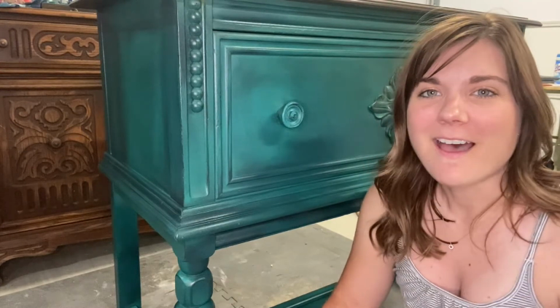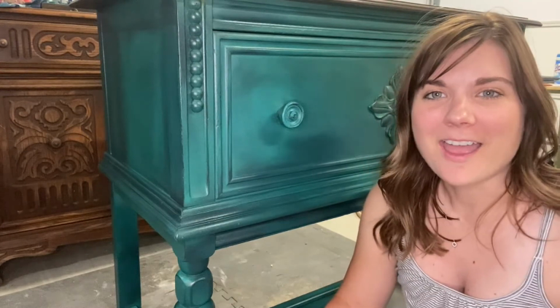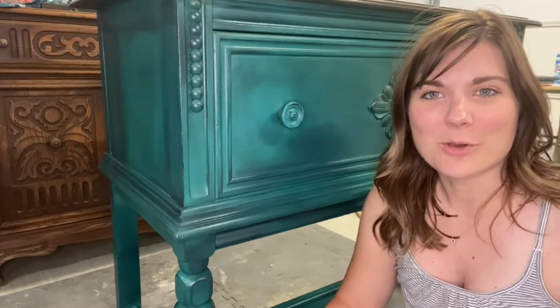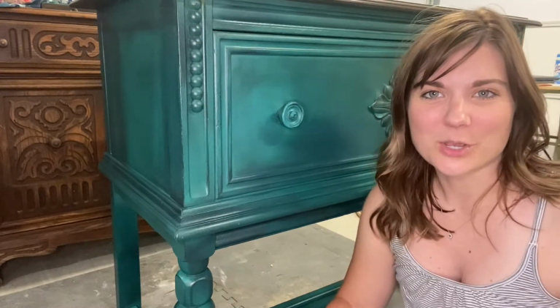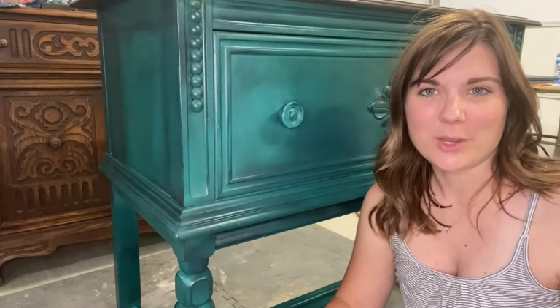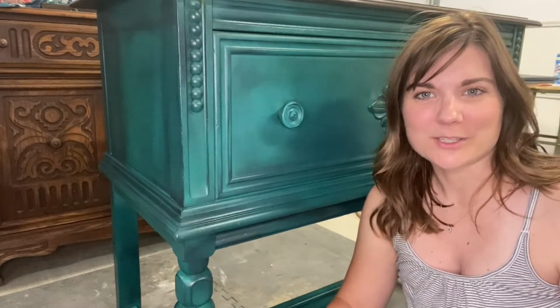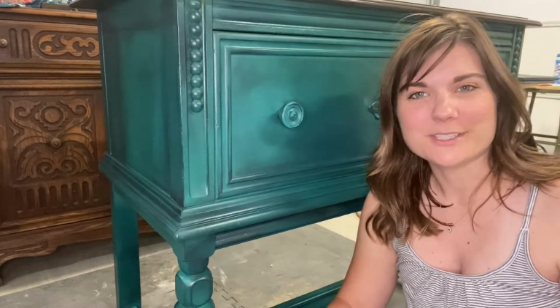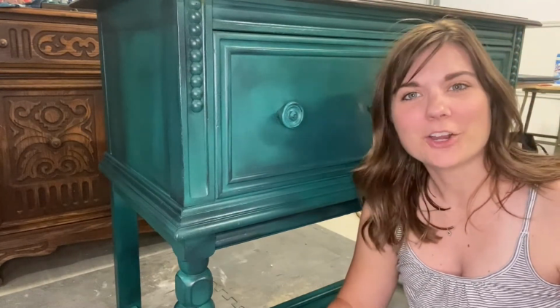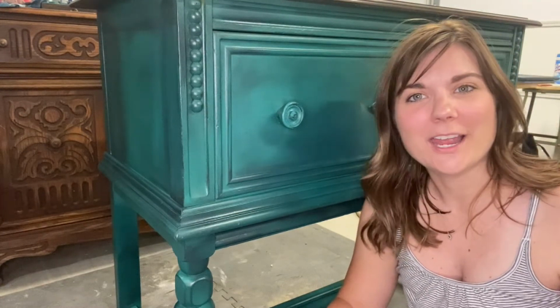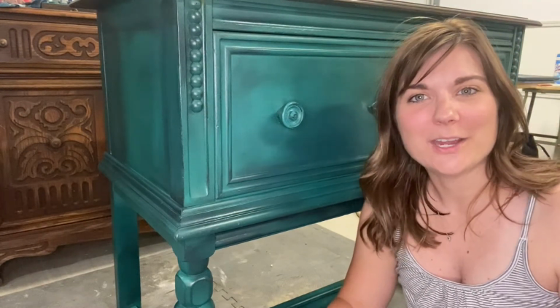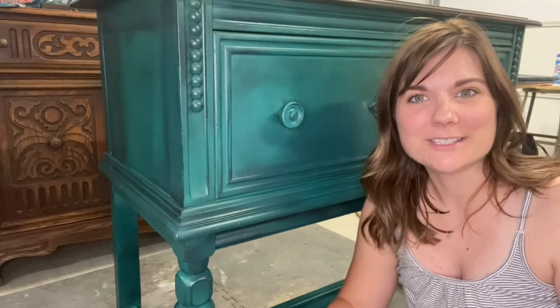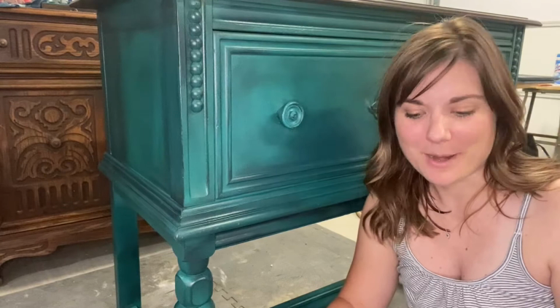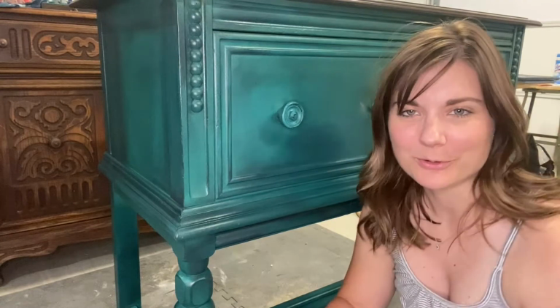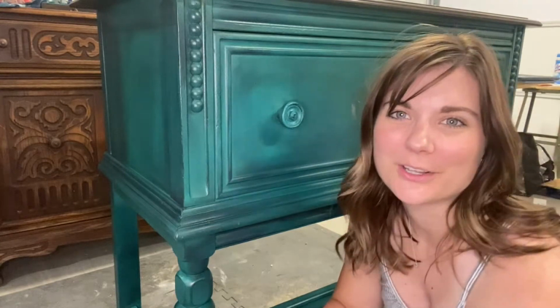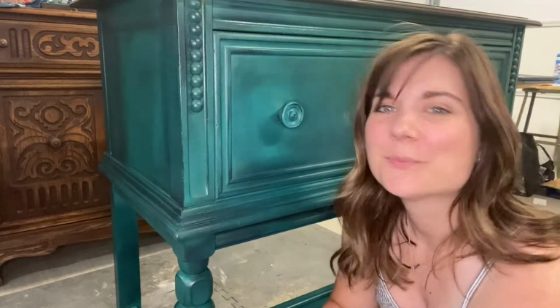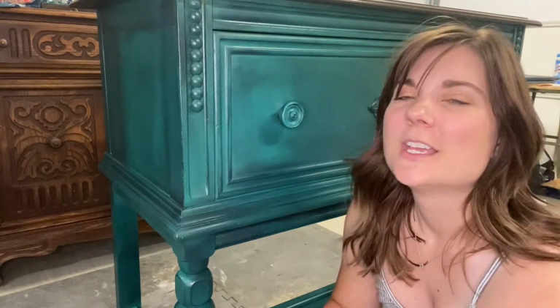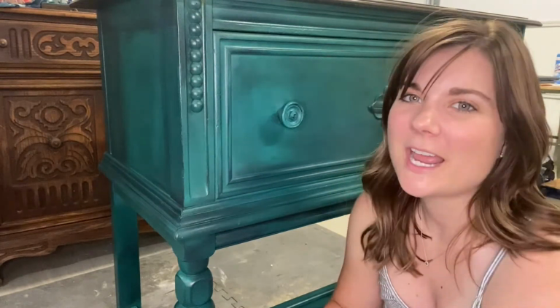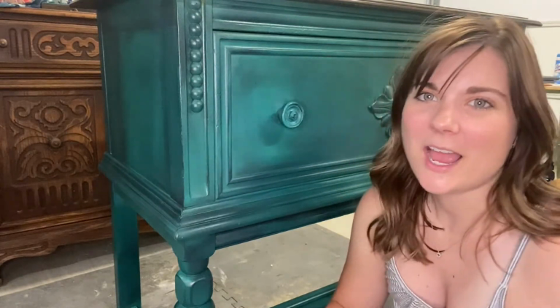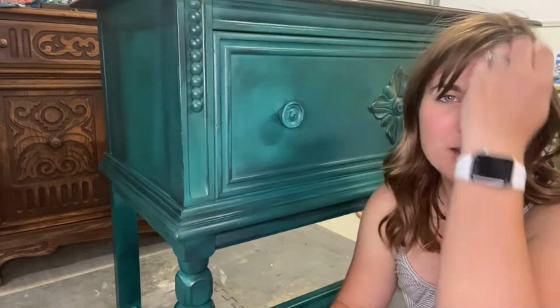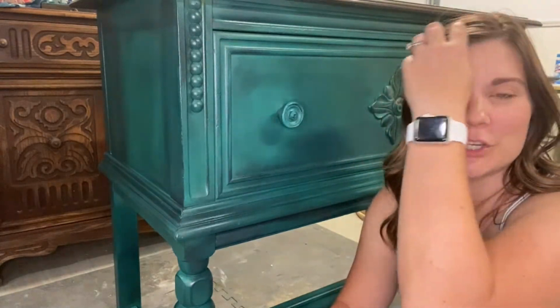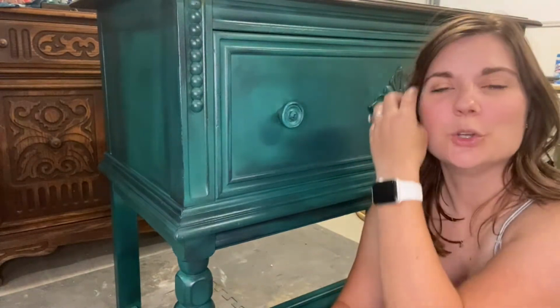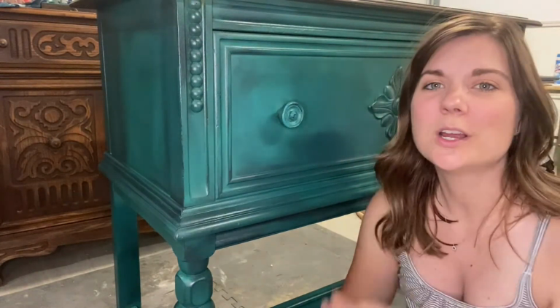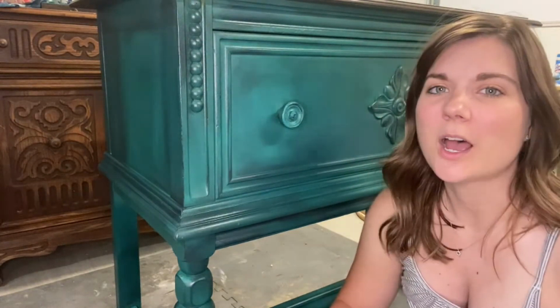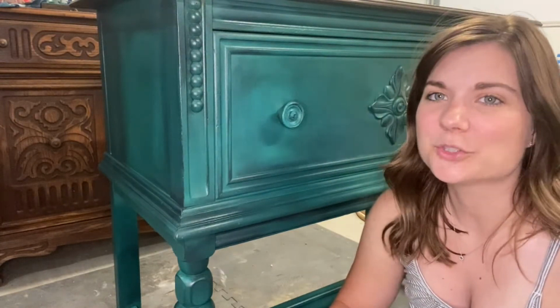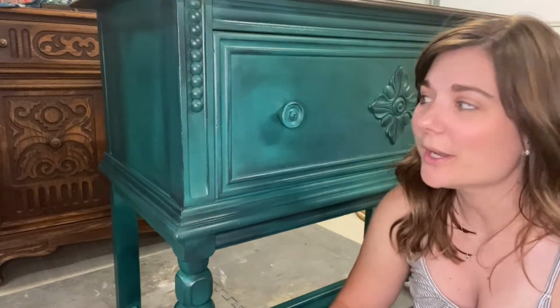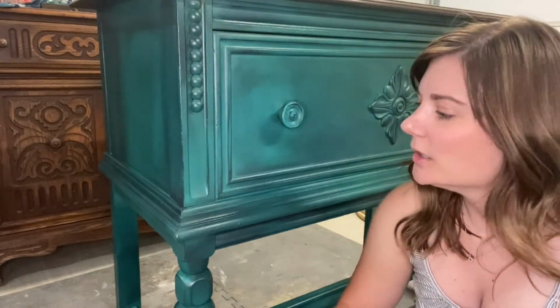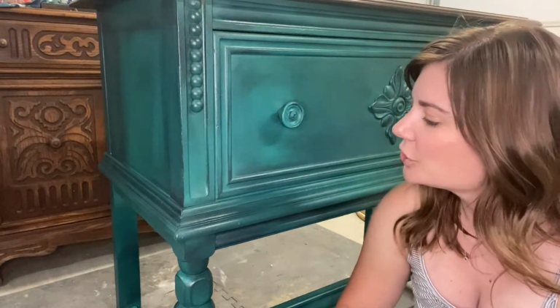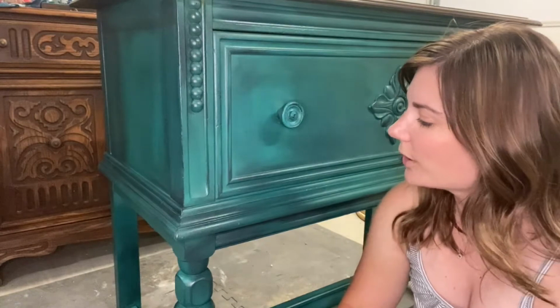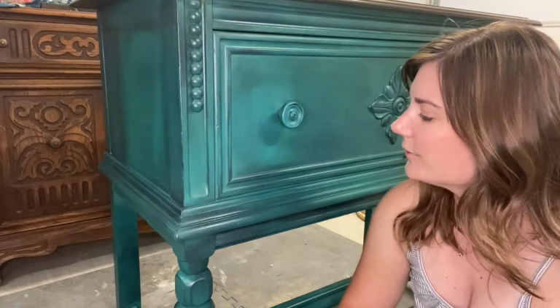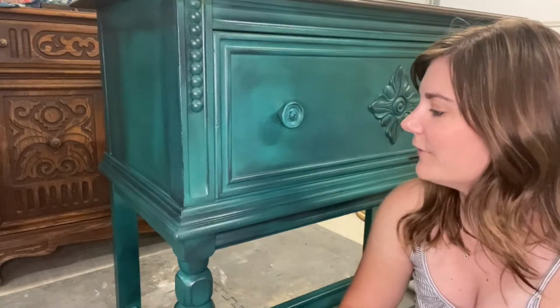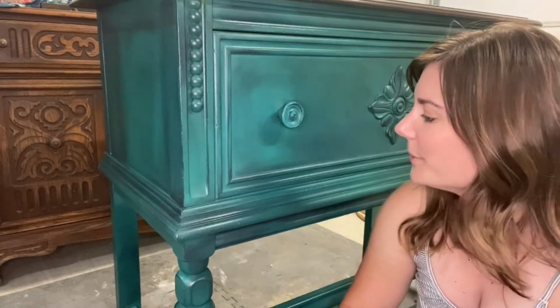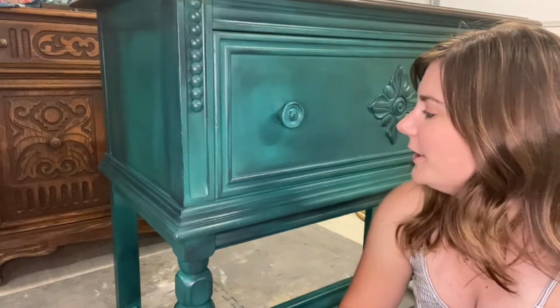I am also a YZOMO retailer and a Redesign by Prima retailer. Today I wanted to do a quick, short, kind of informative video.